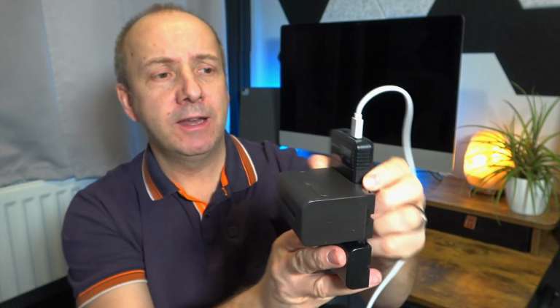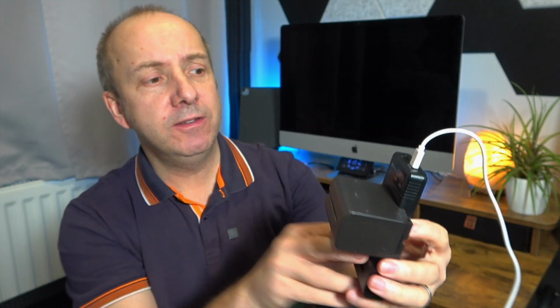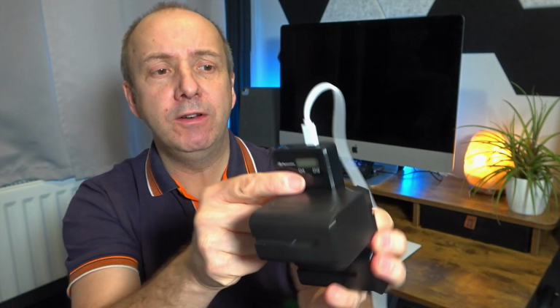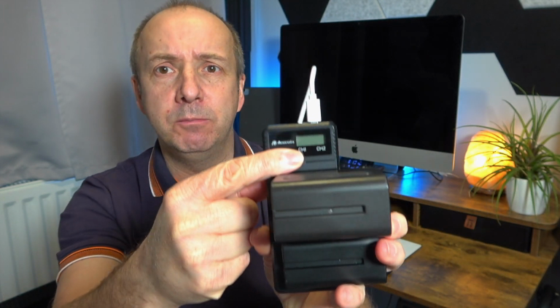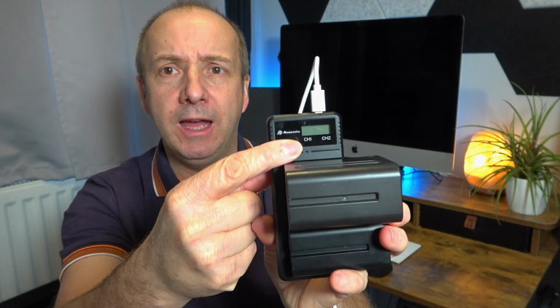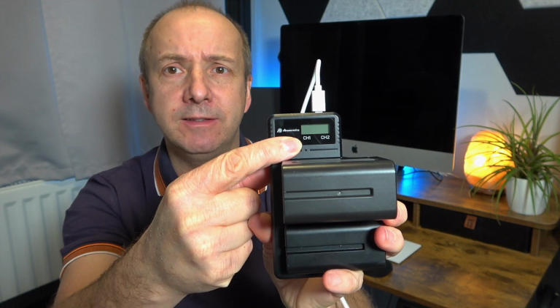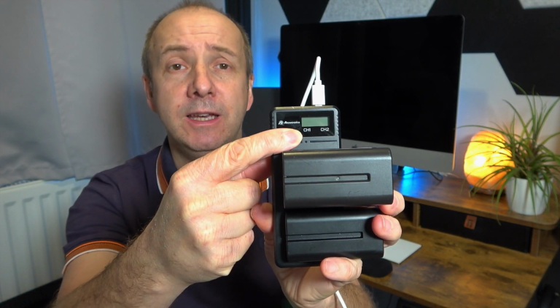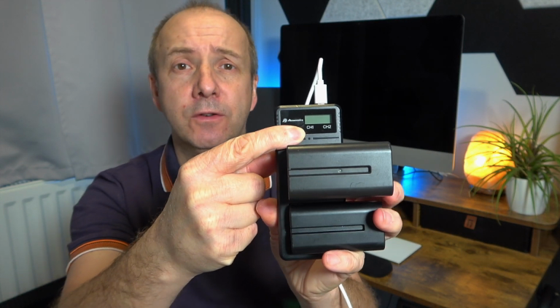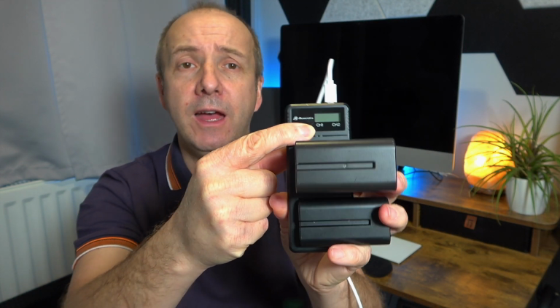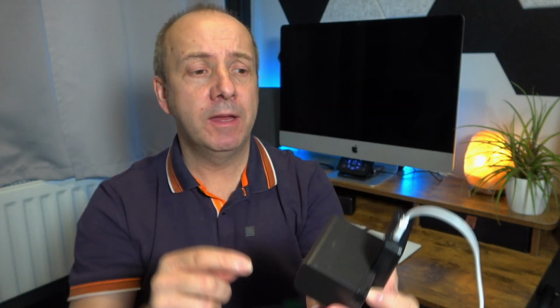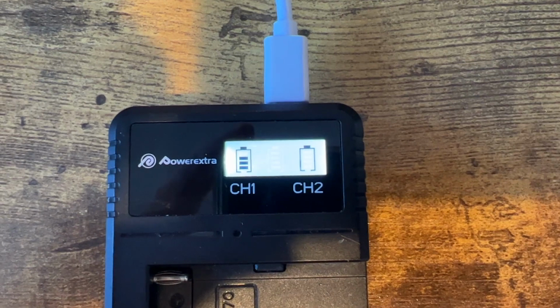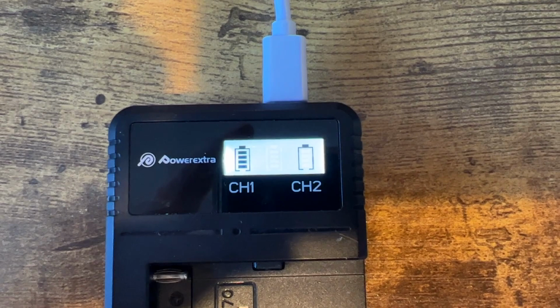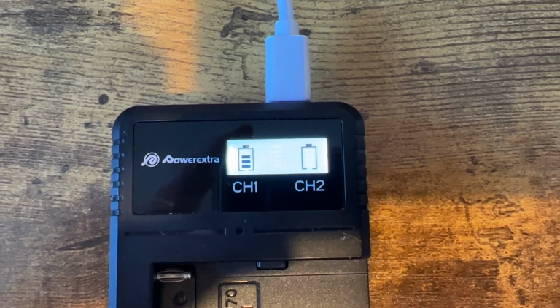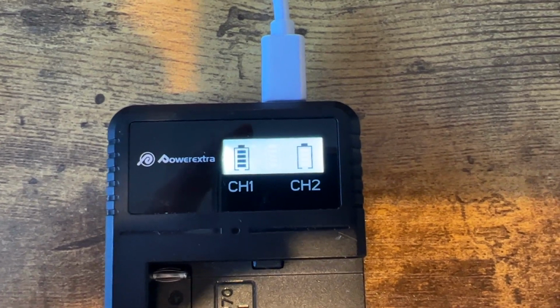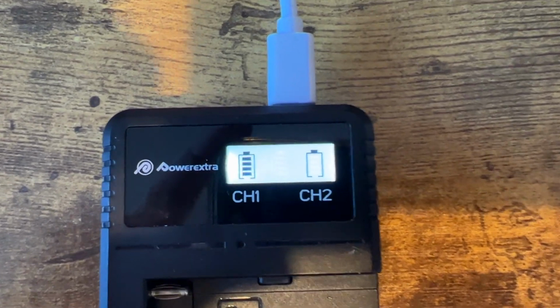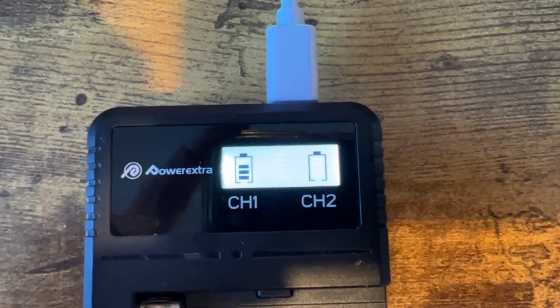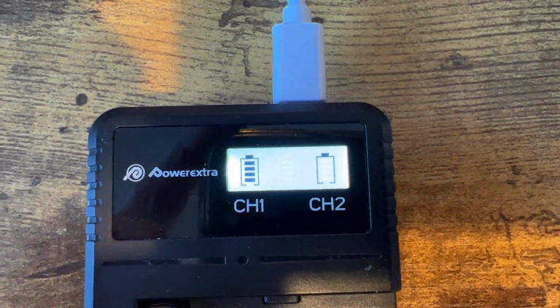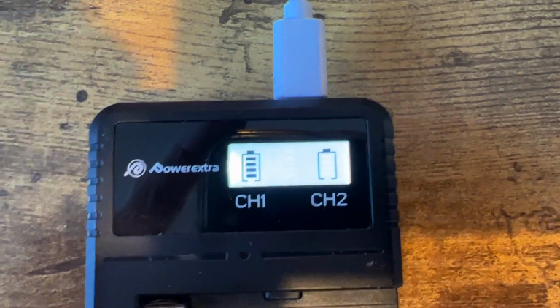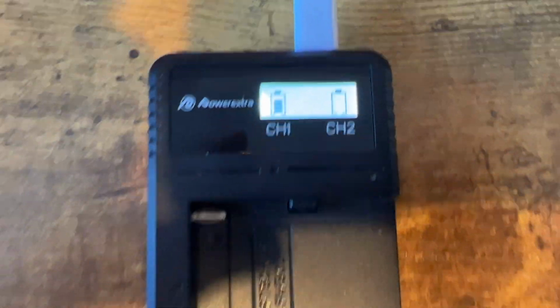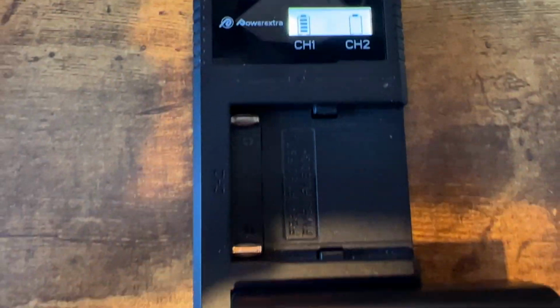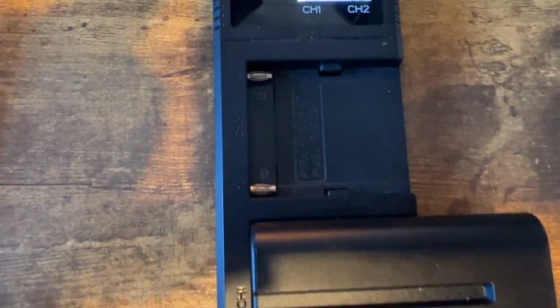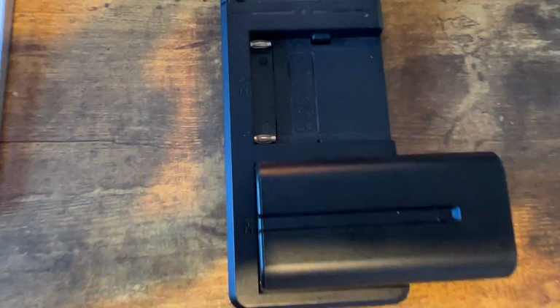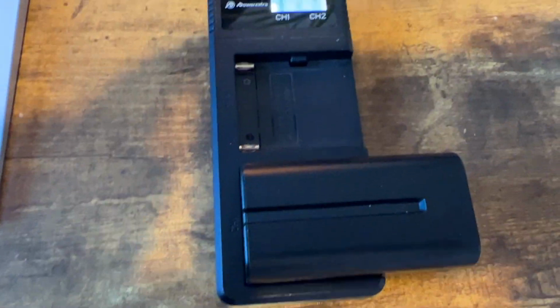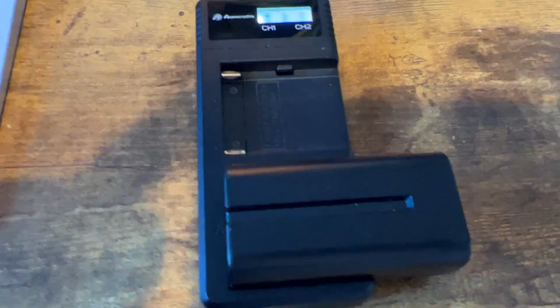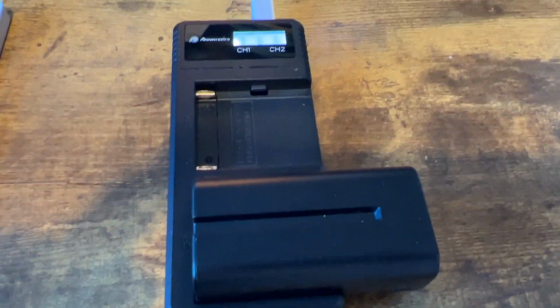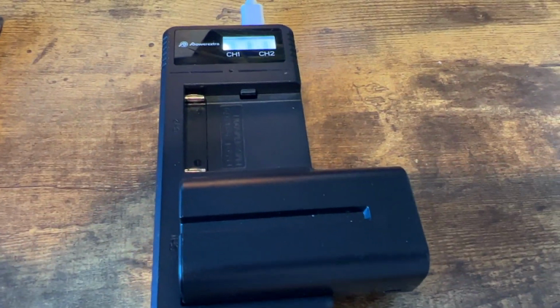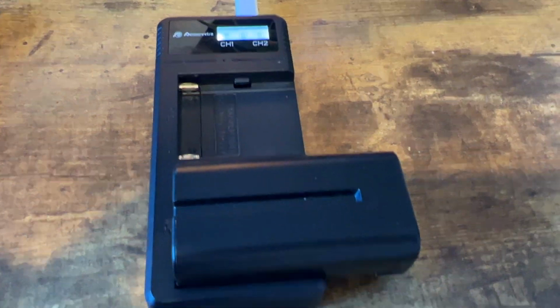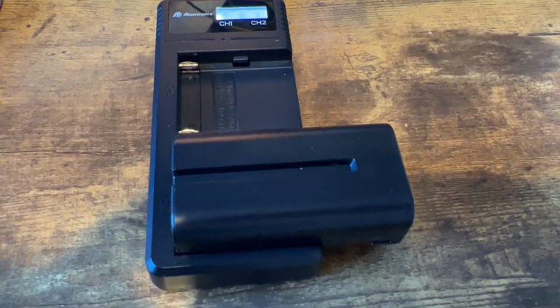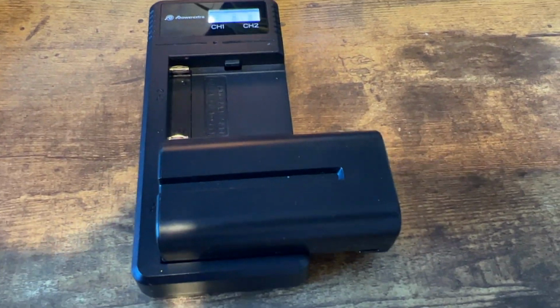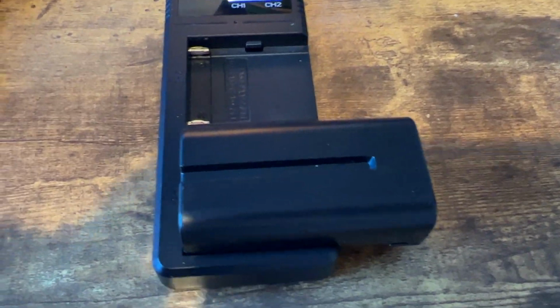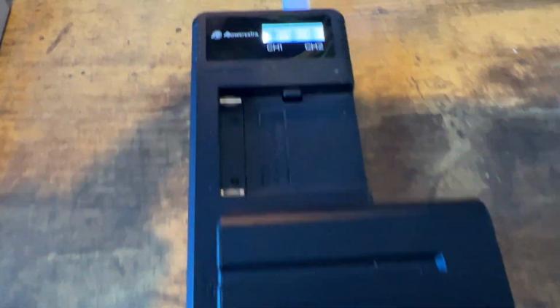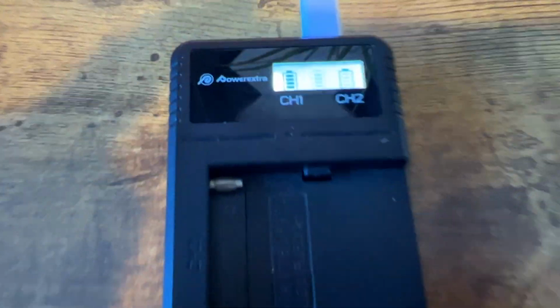There is a very simple LED on the front that shows you the indicator when channel one is charging and when channel two is charging. When they're full, you'll see the bar indicators go all the way to the top.